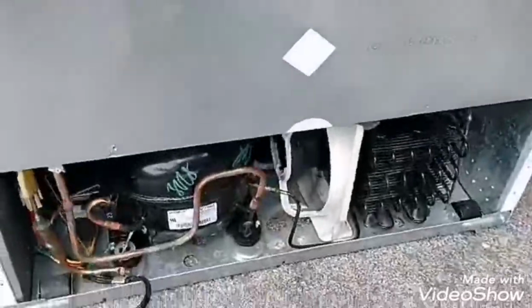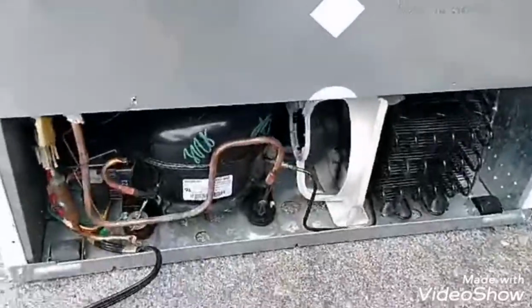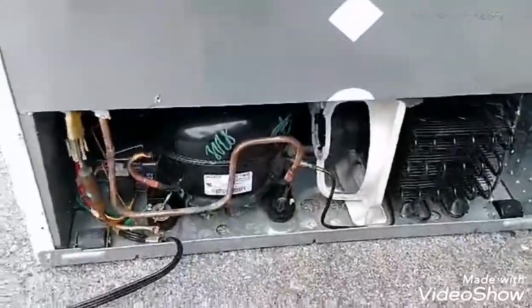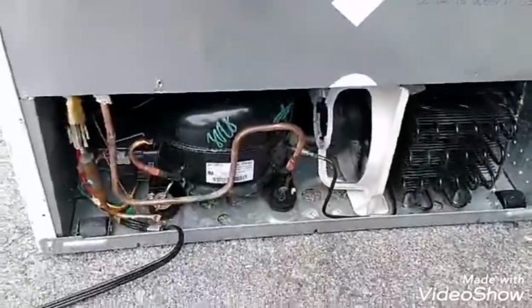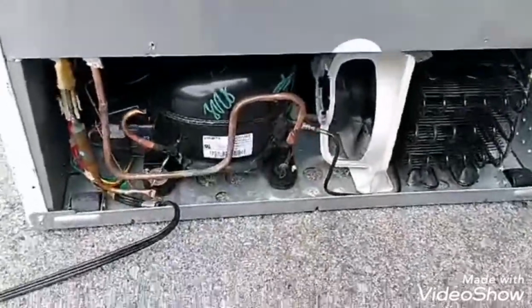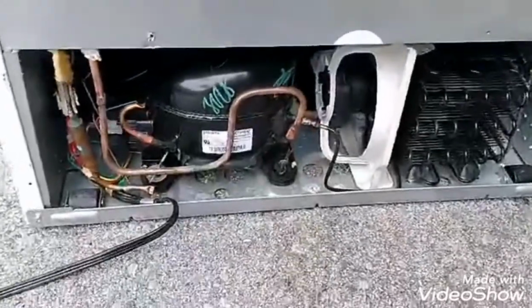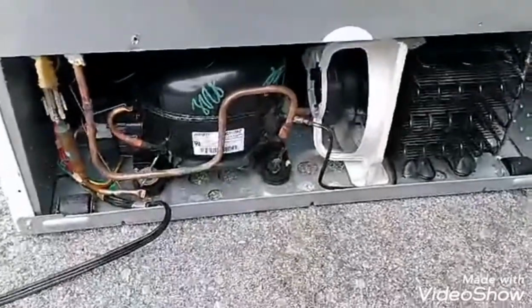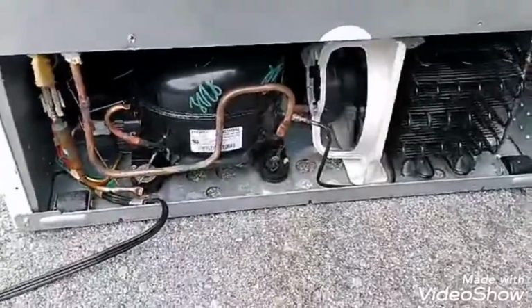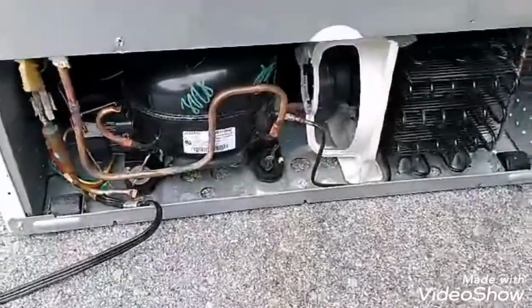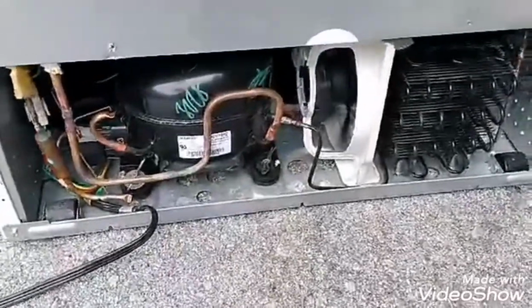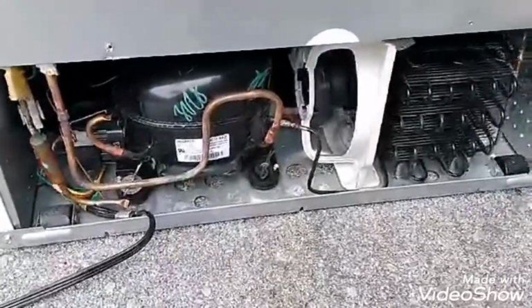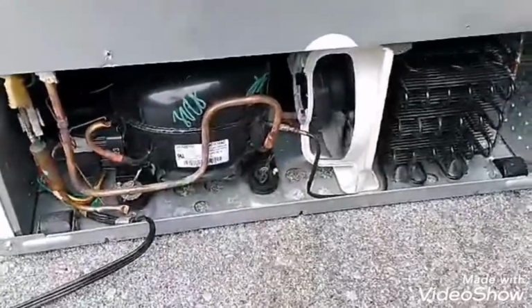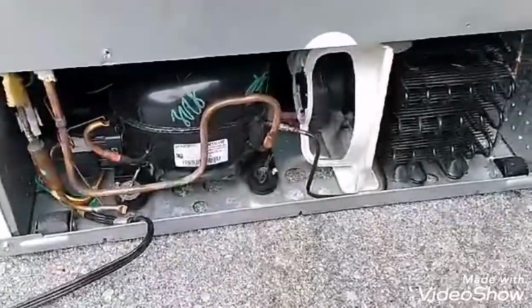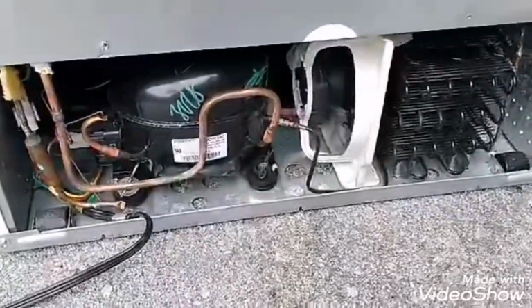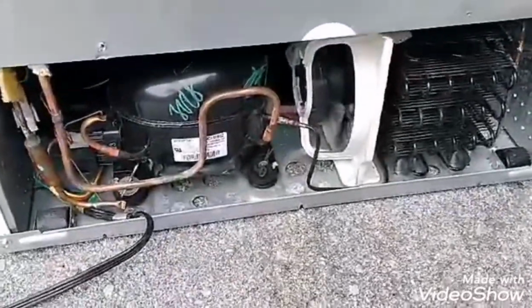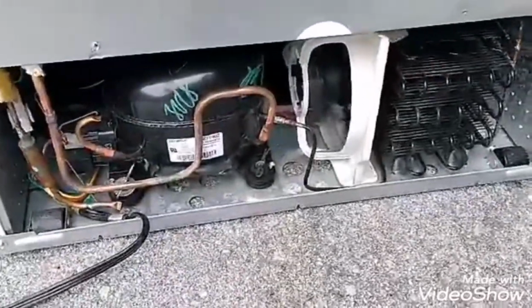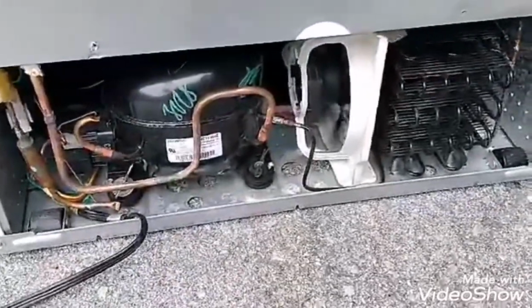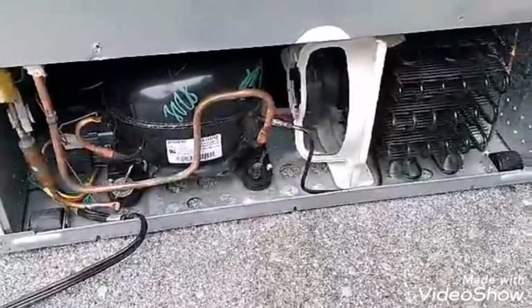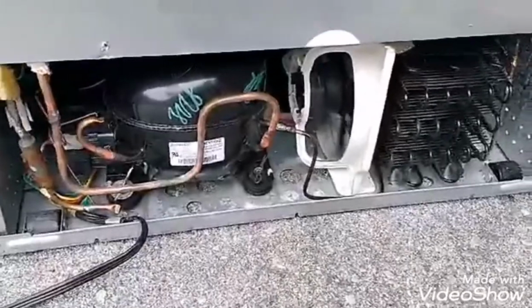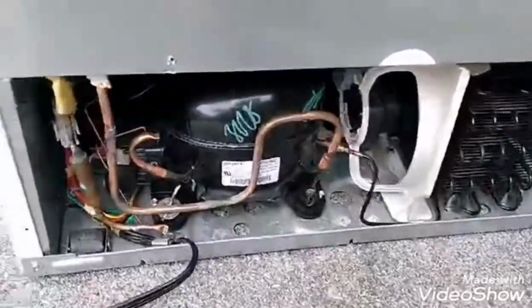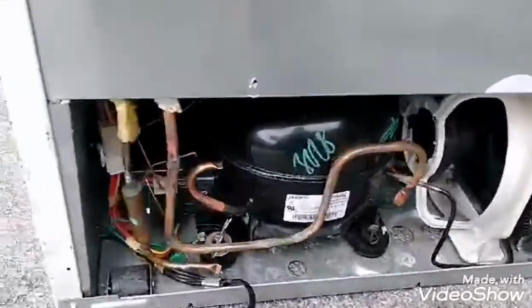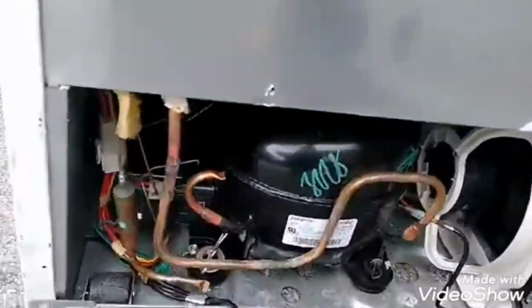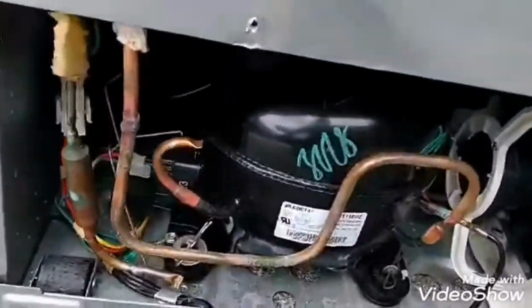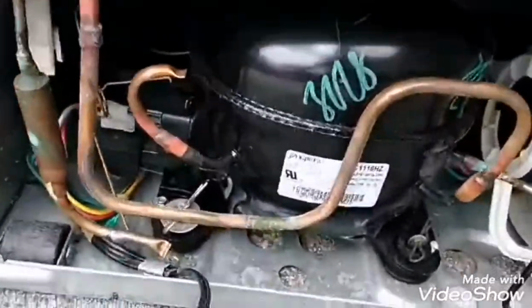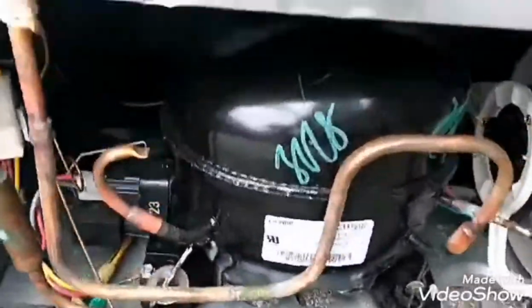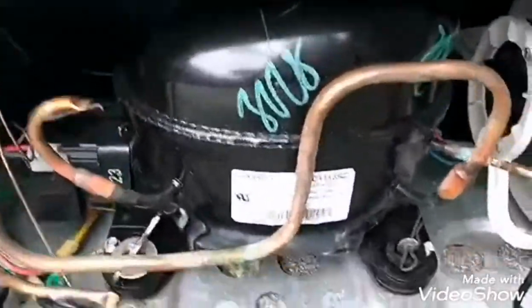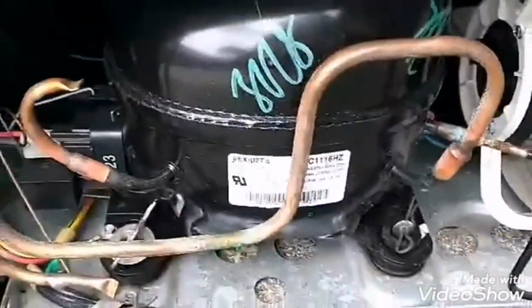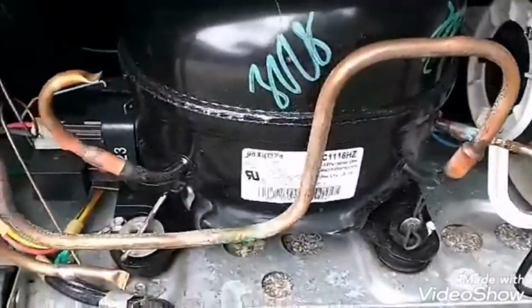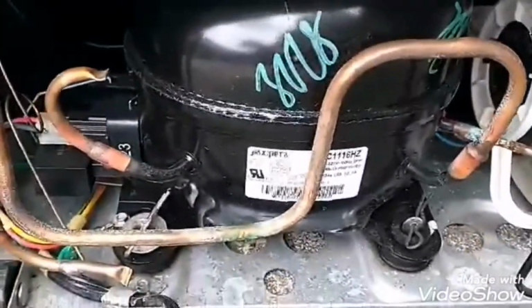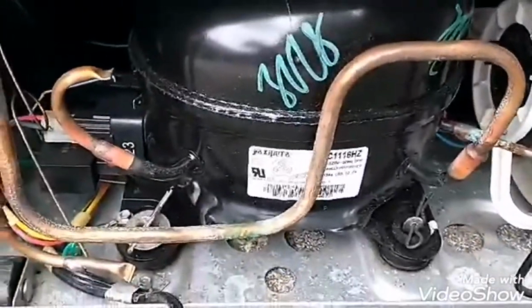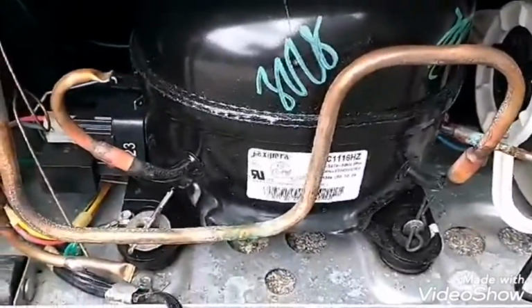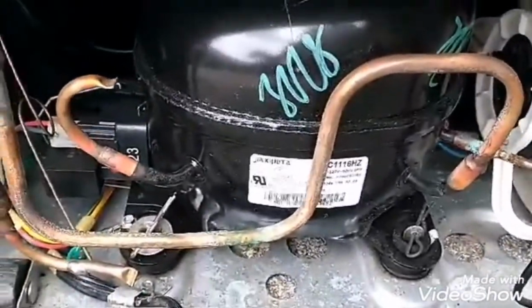How to transport a fridge laying sideways on your truck. I'll give you a hint — have a look at the compressor. This is a Frigidaire.